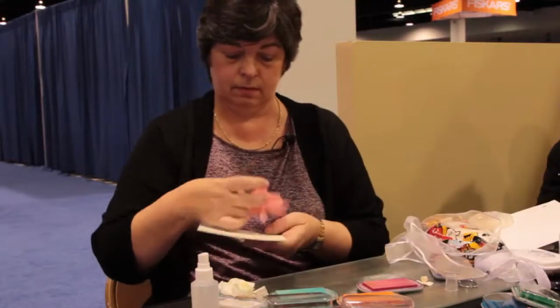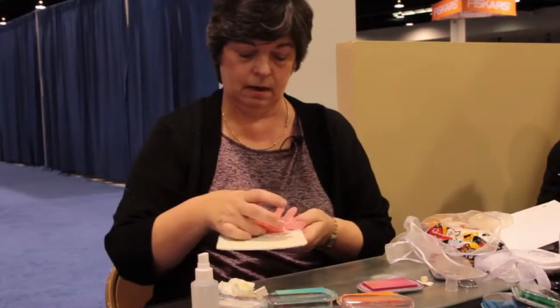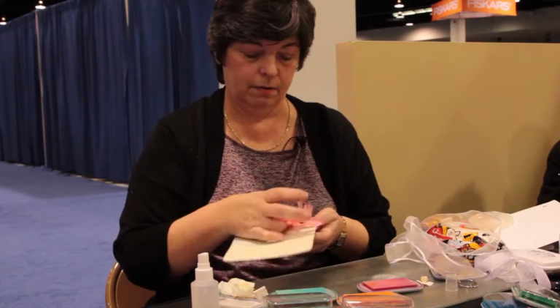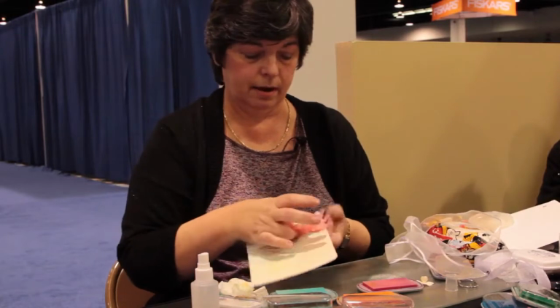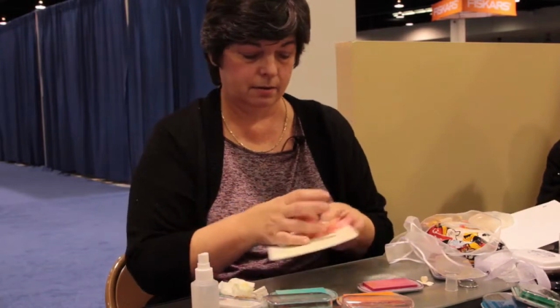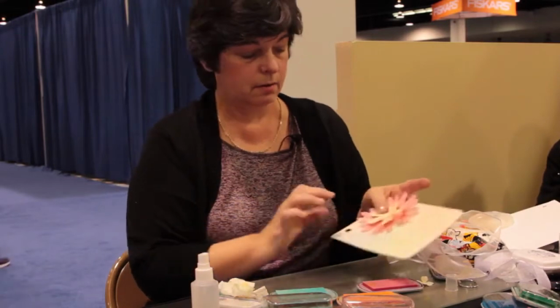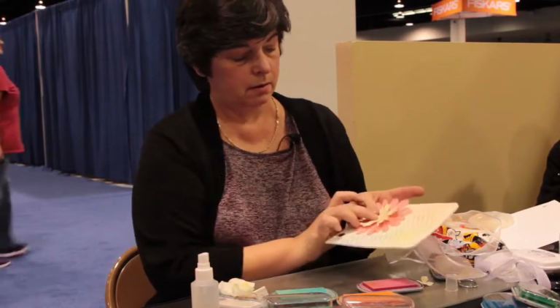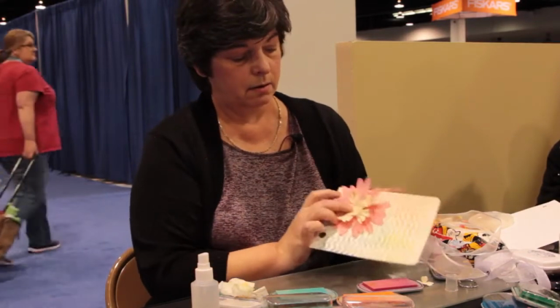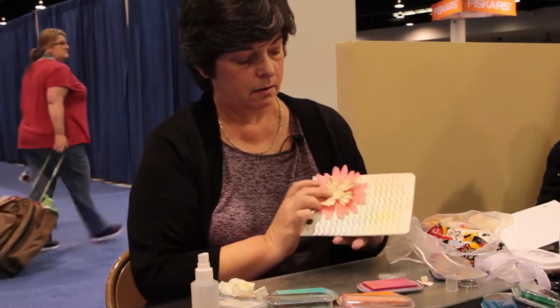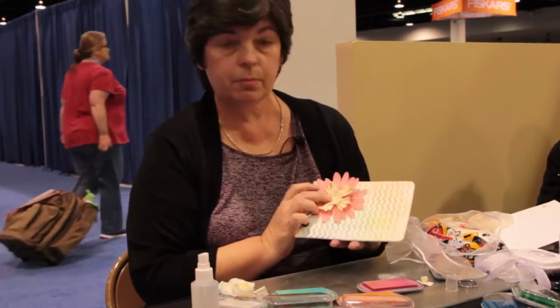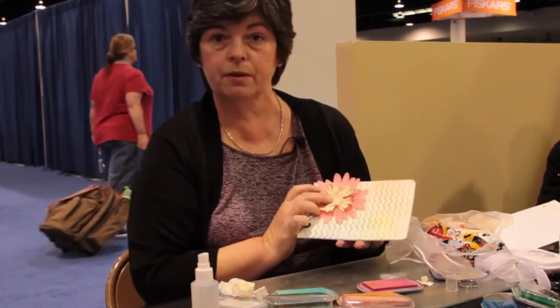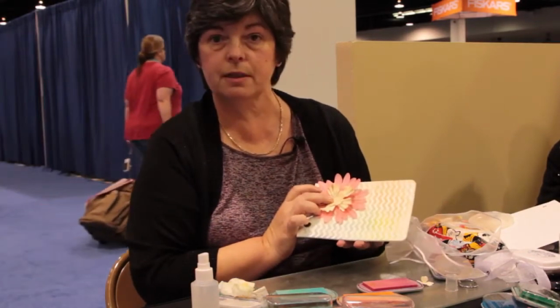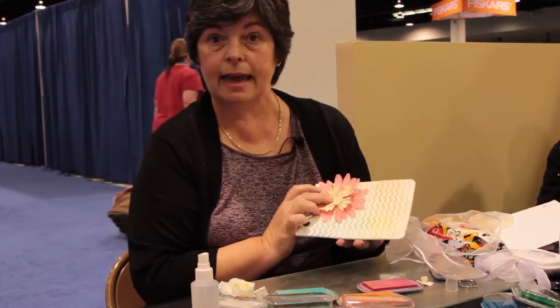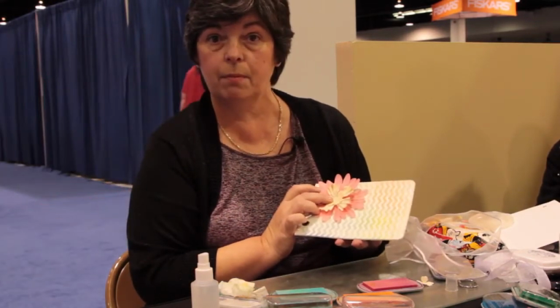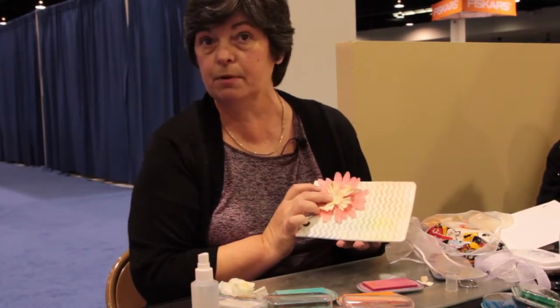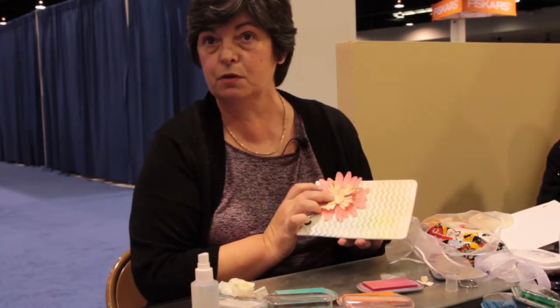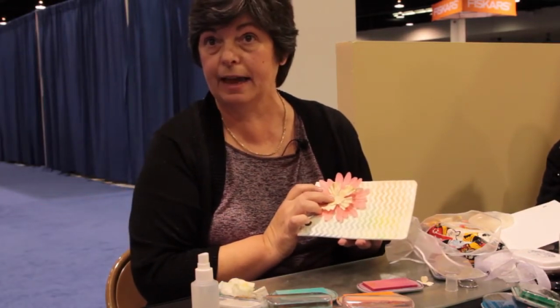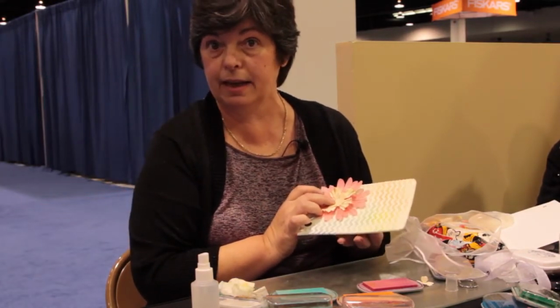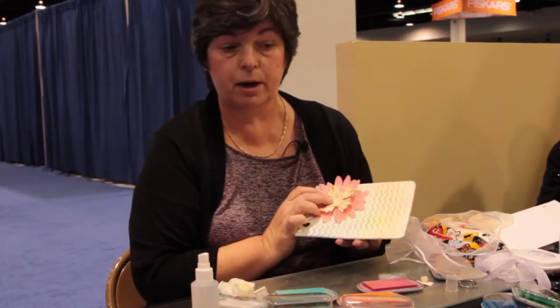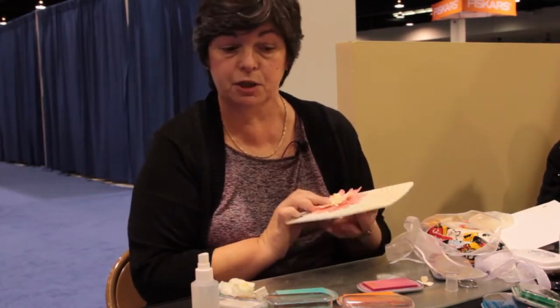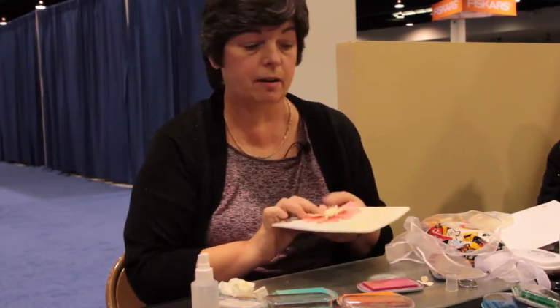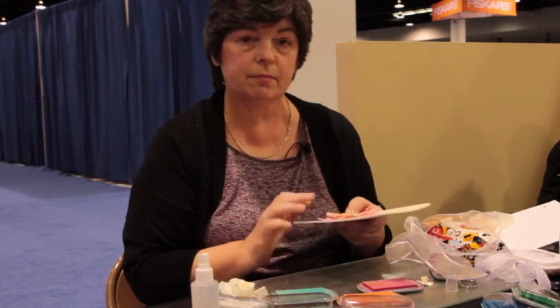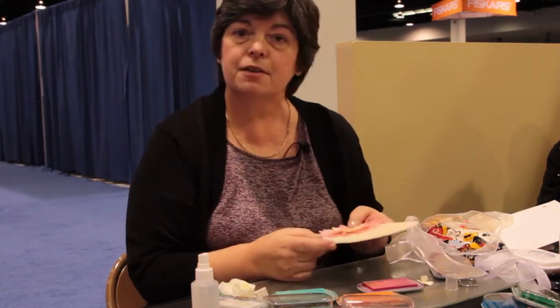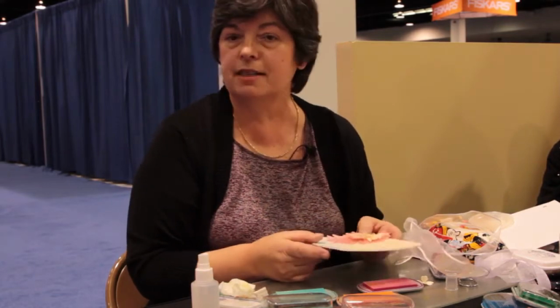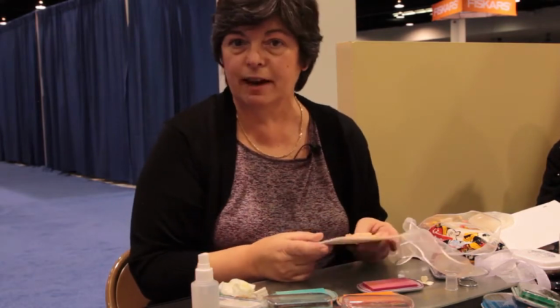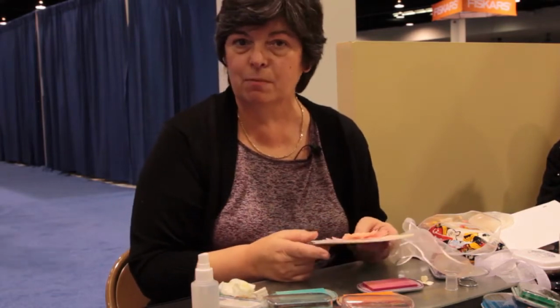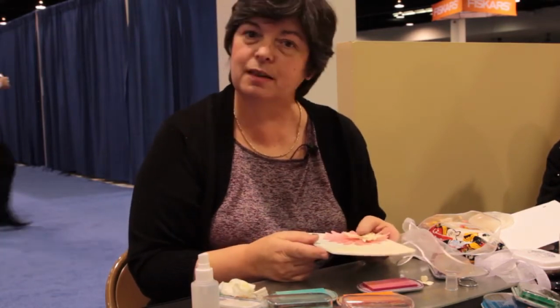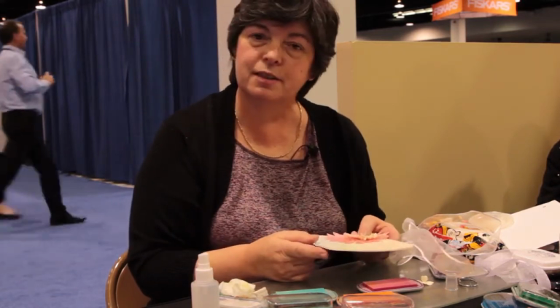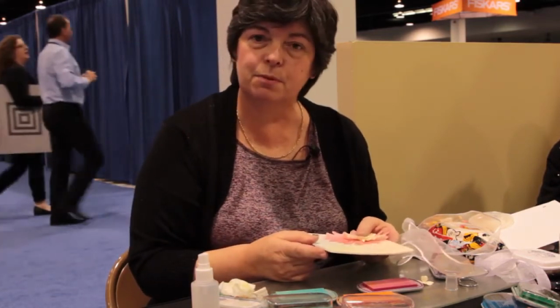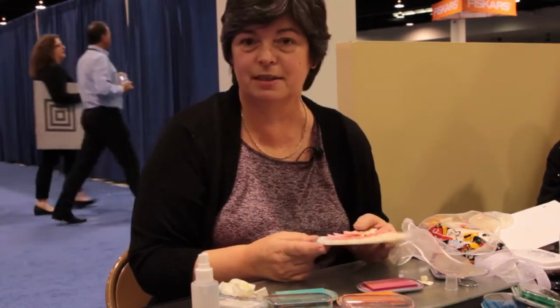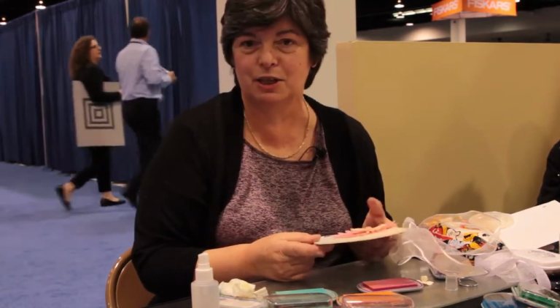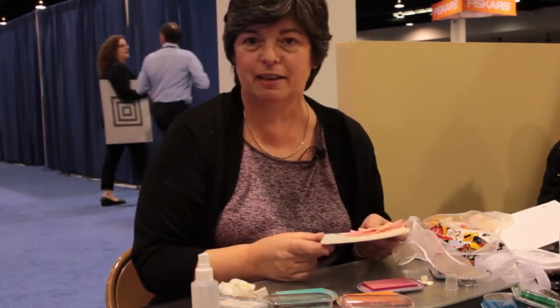And now we've got the perfect resist album that can be used for any kind of project you want. This is Steph Ackerman. We're at the Clear Snap booth at CHA.